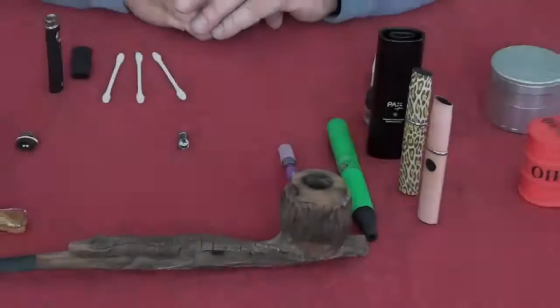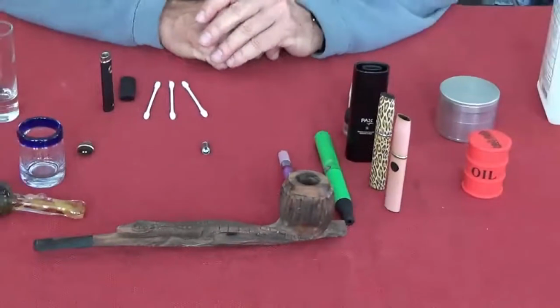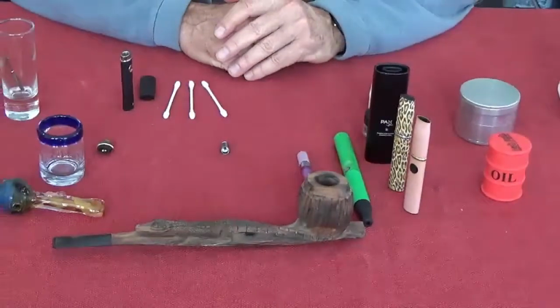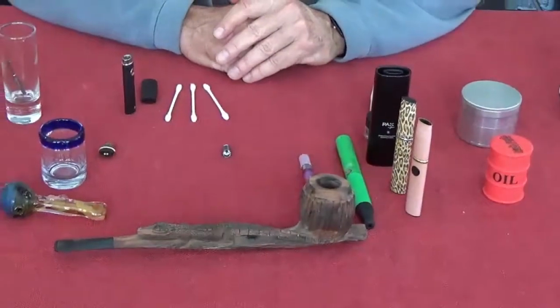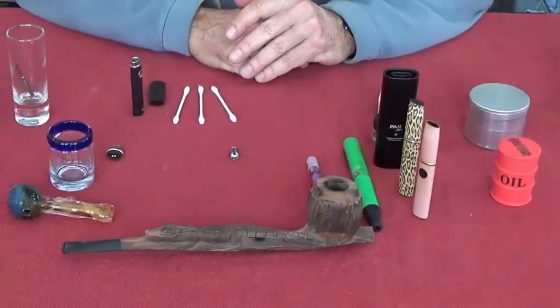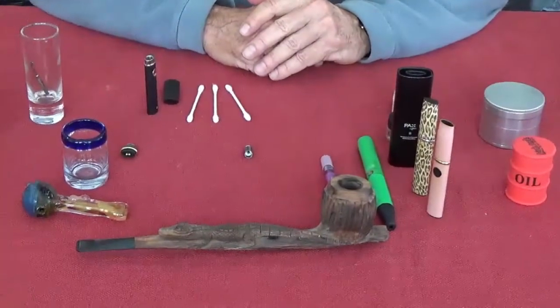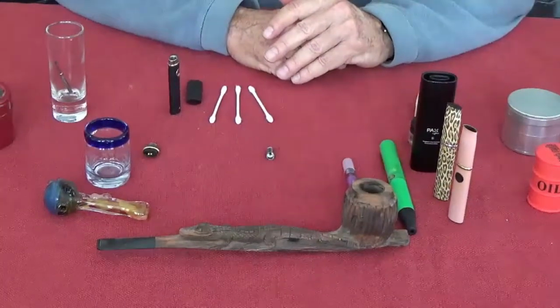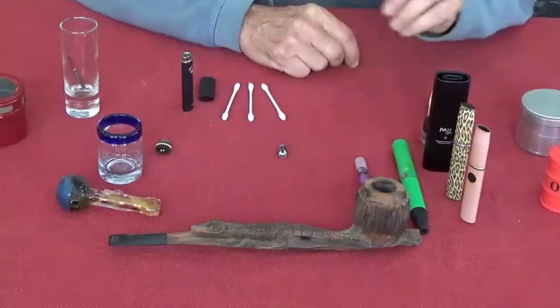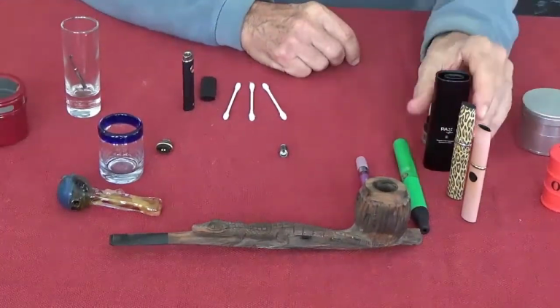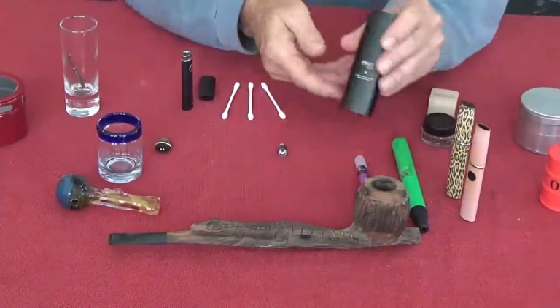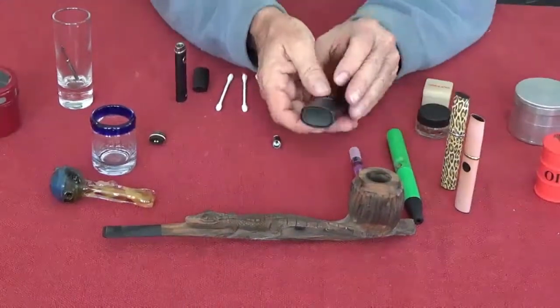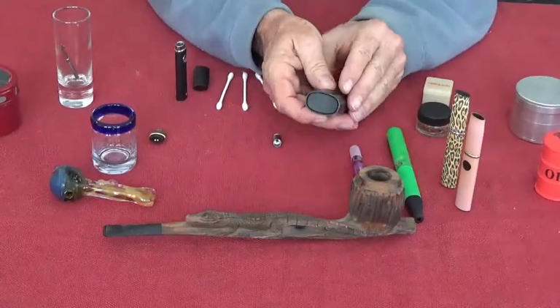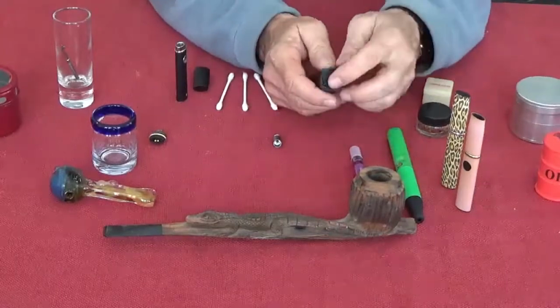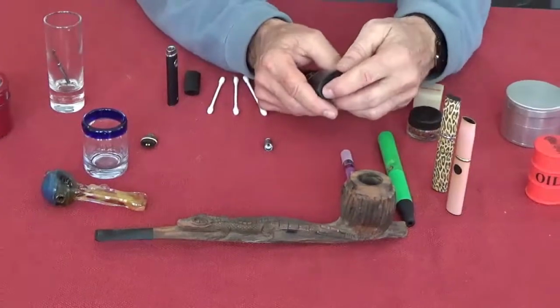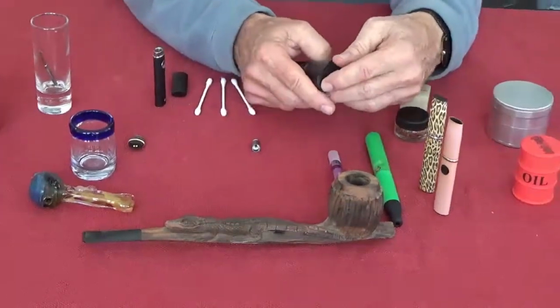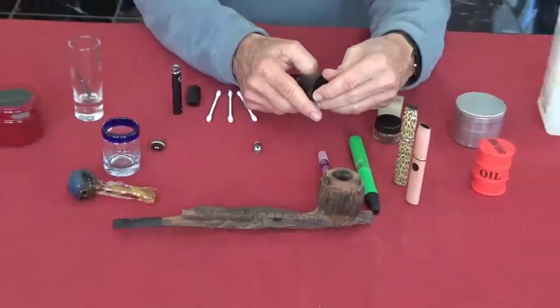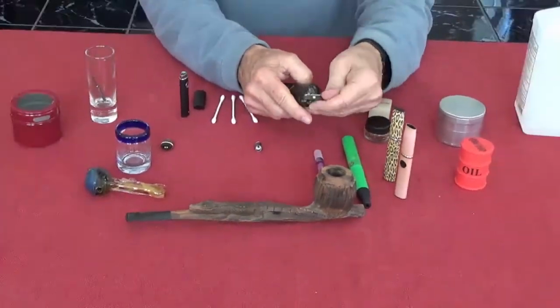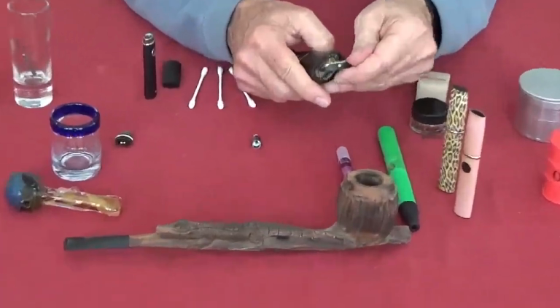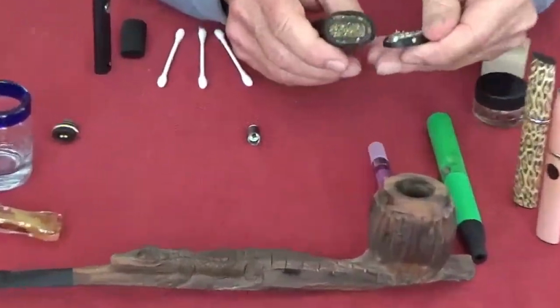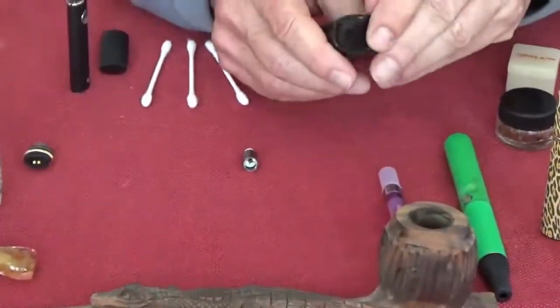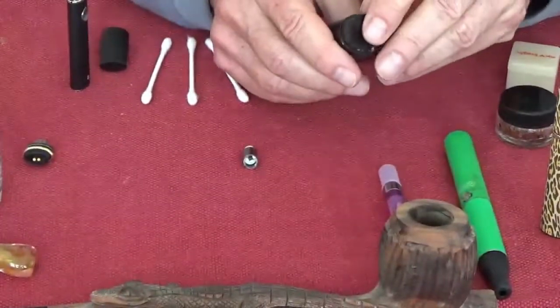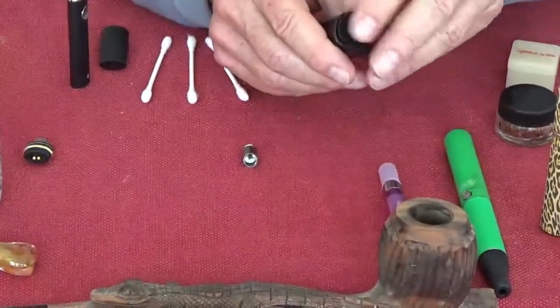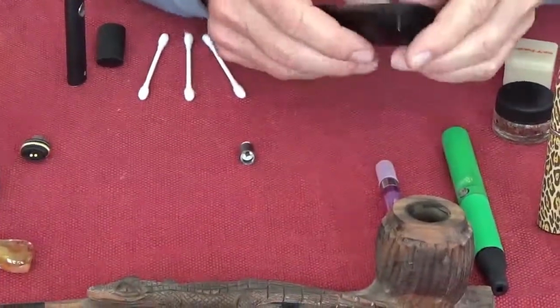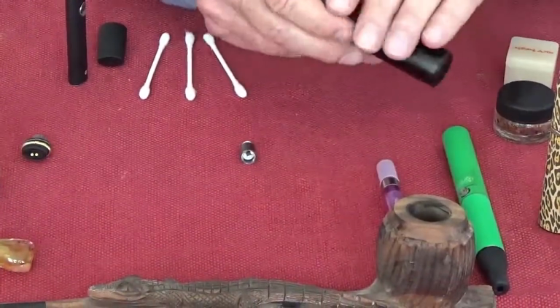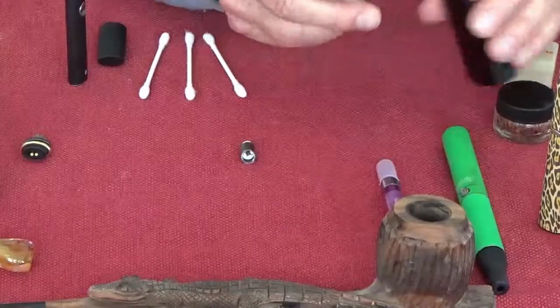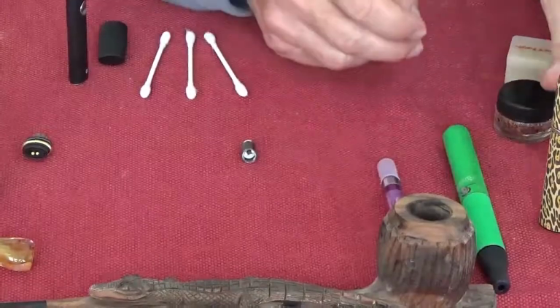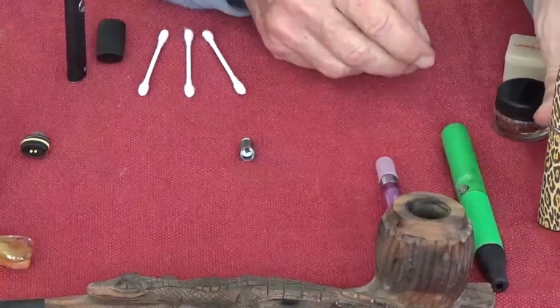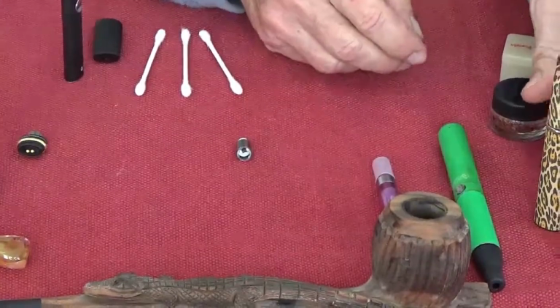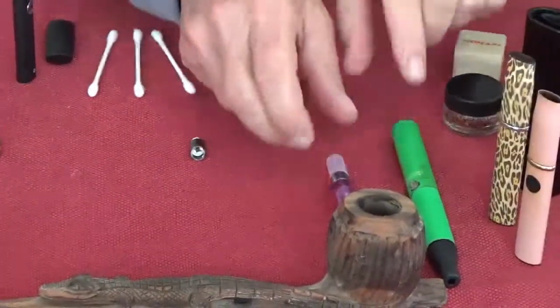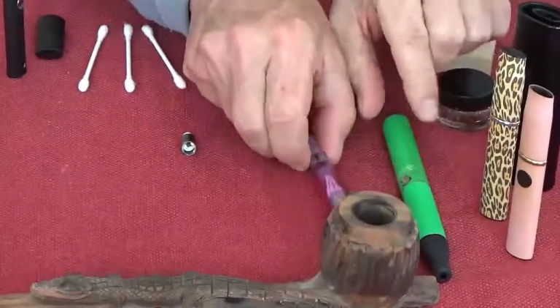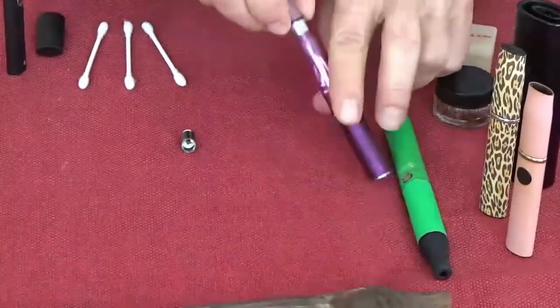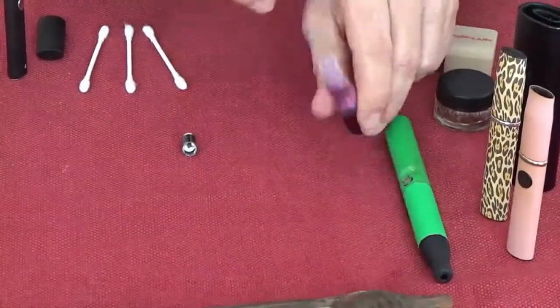So today, there are many different kinds of pipes. The packs, where you use actual plant material and you can load it from the bottom. The cloud — many of these are for oils.